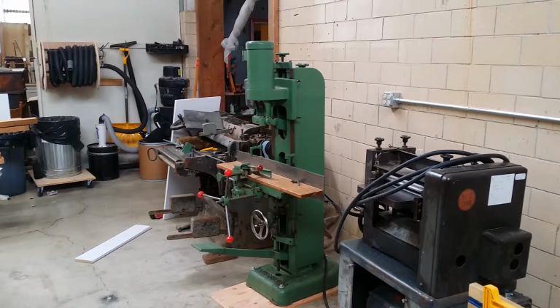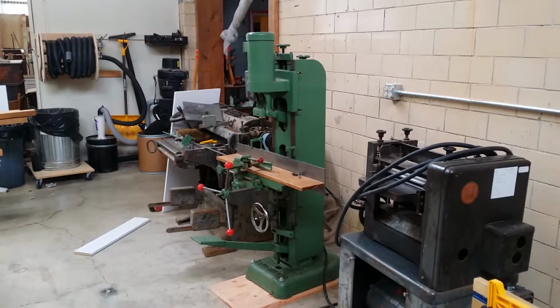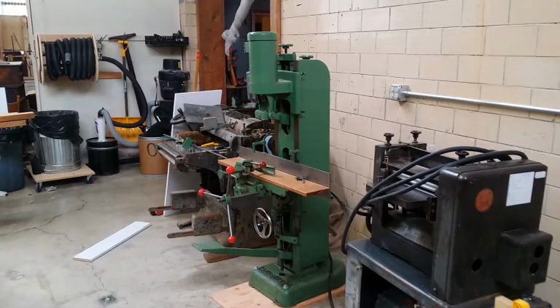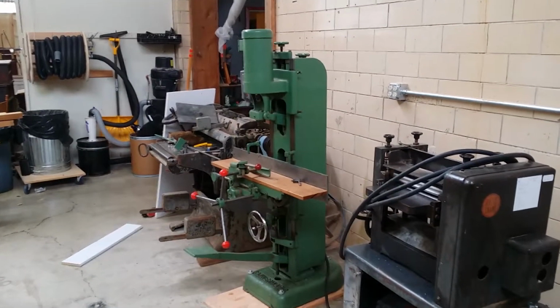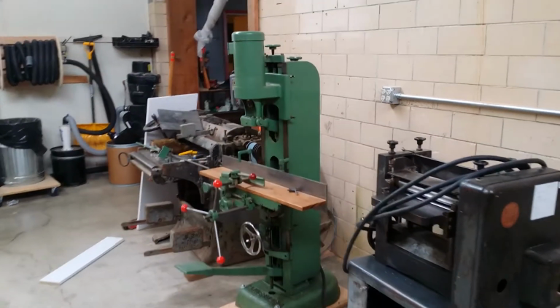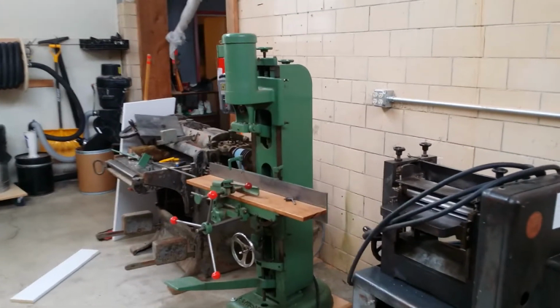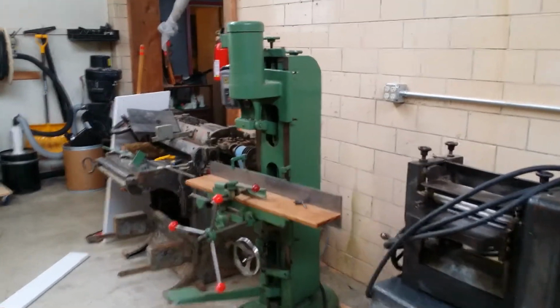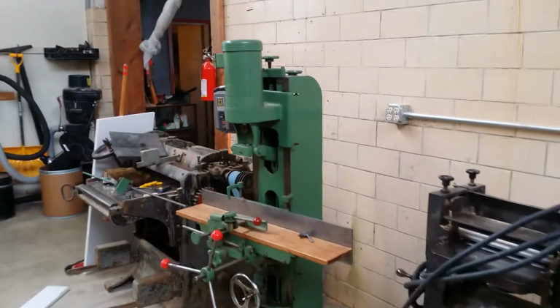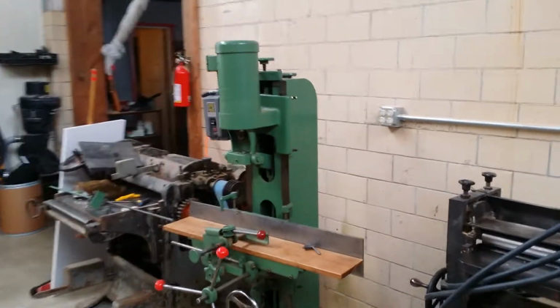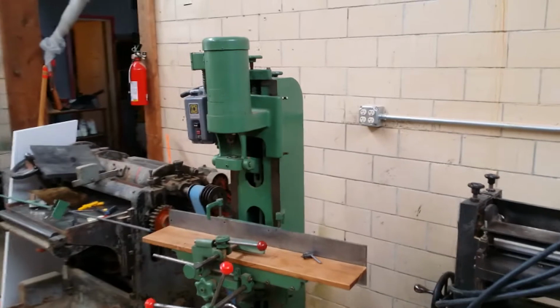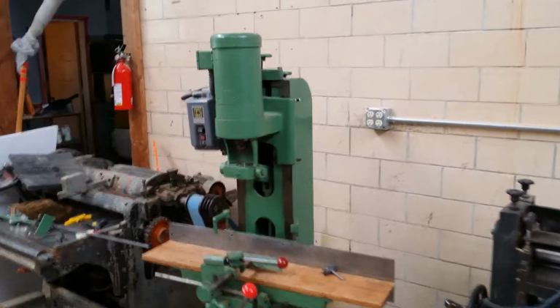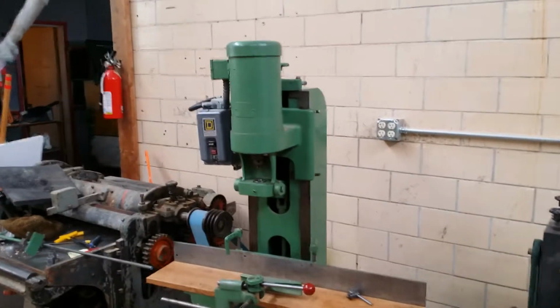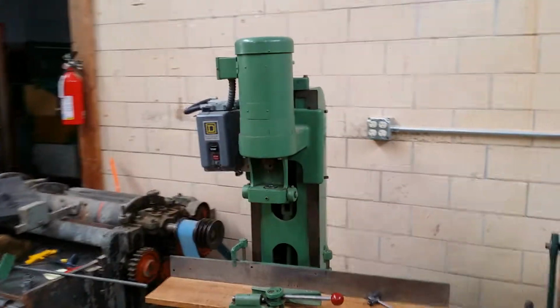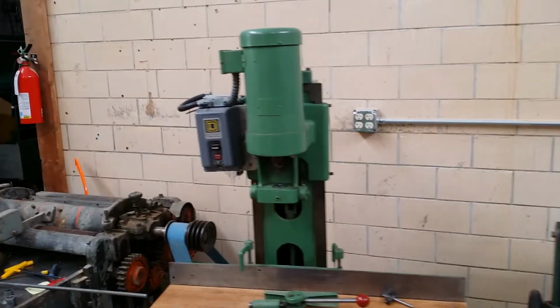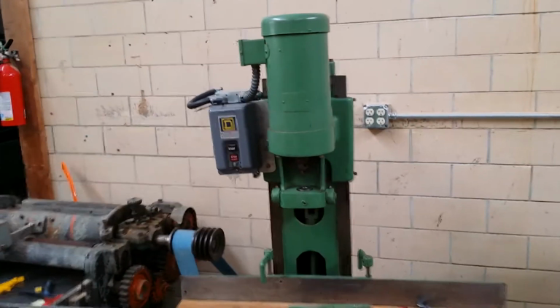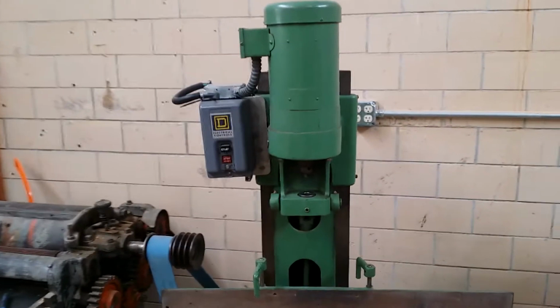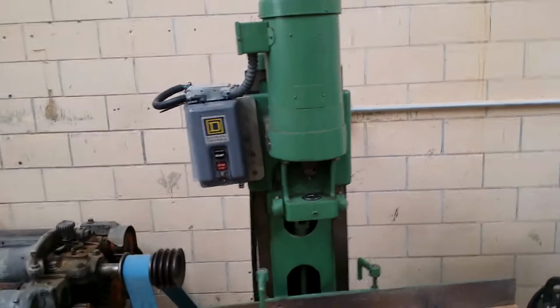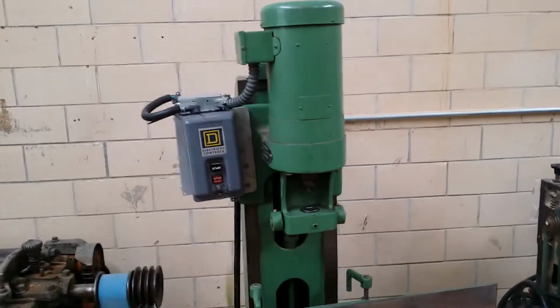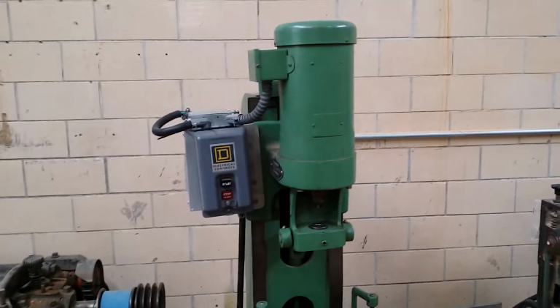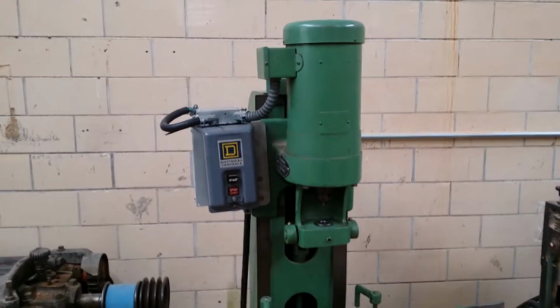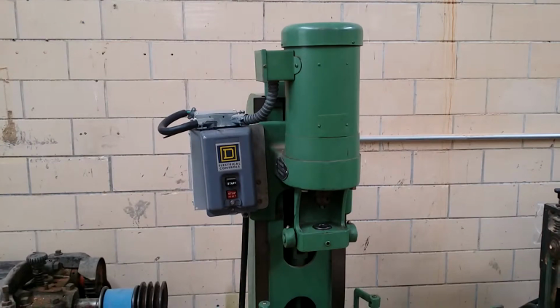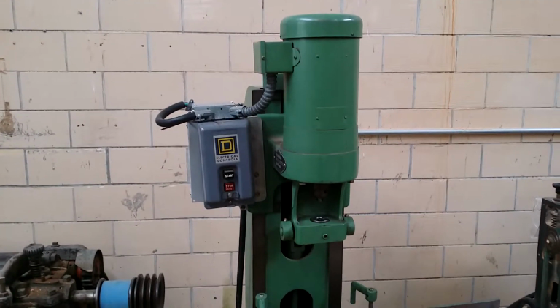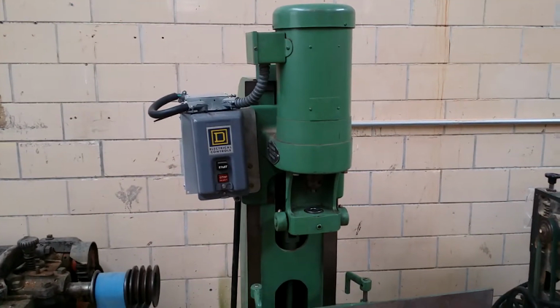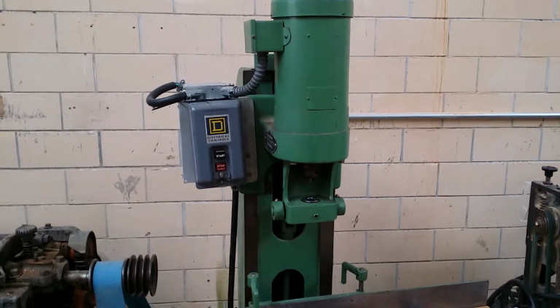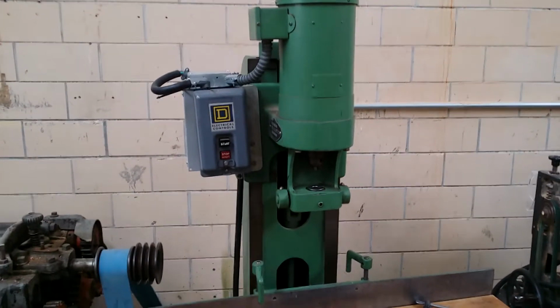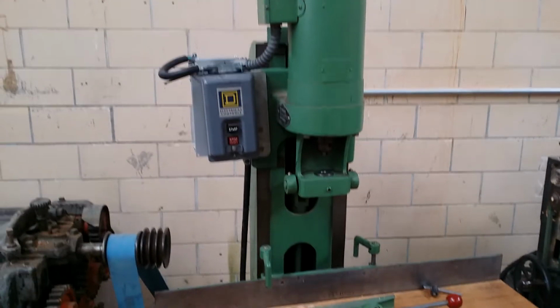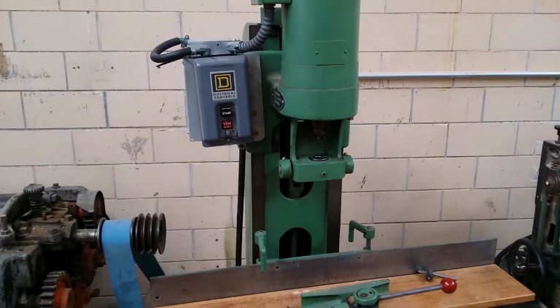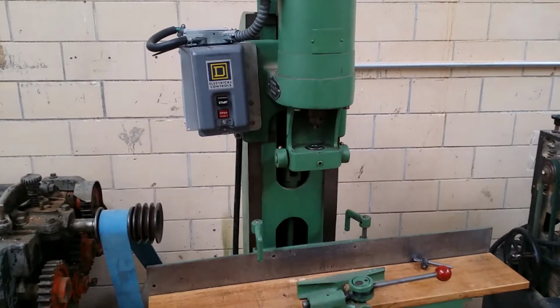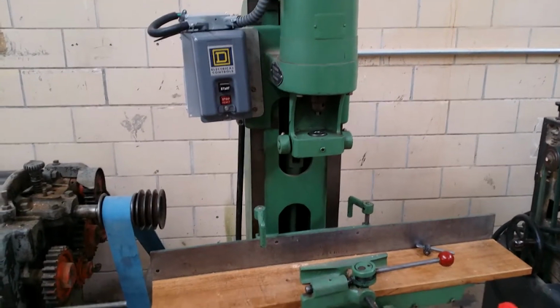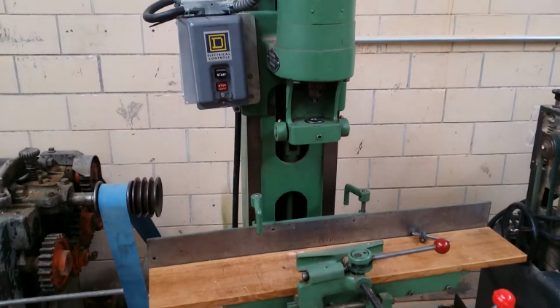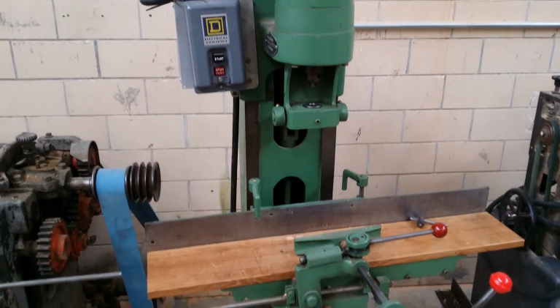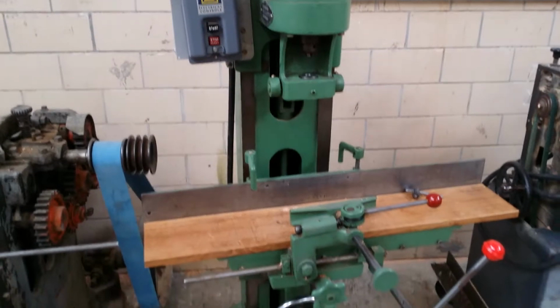Okay, so this is the new Powermatic in the shop. I went down to Redding, California, went over Mount Shasta and all that jazz in February, which was a winter storm, which I absolutely love going on those adventures. It's nice to have a four-wheel drive pickup truck.